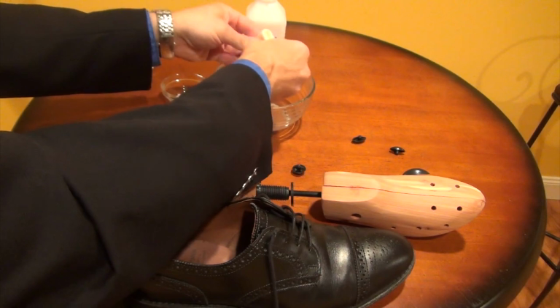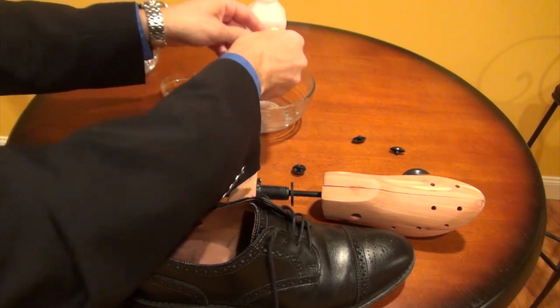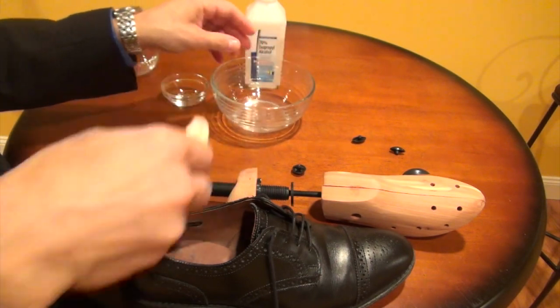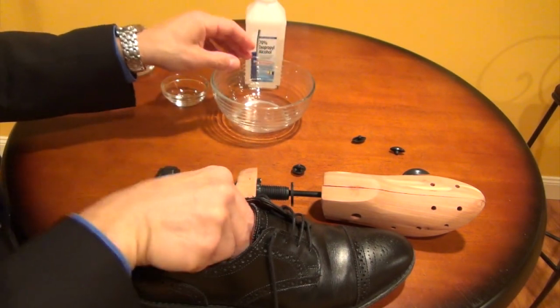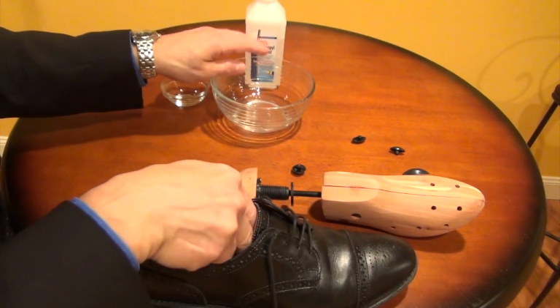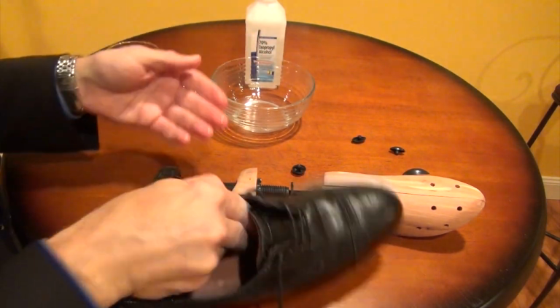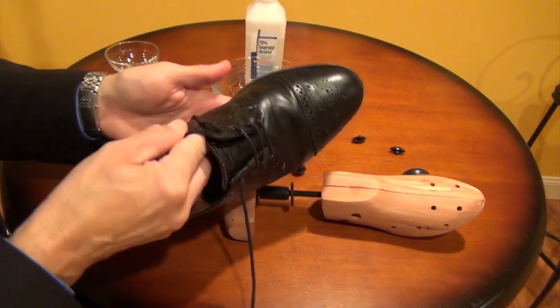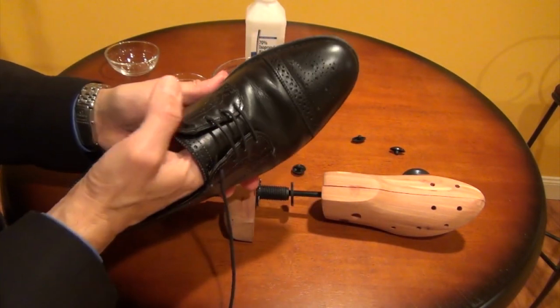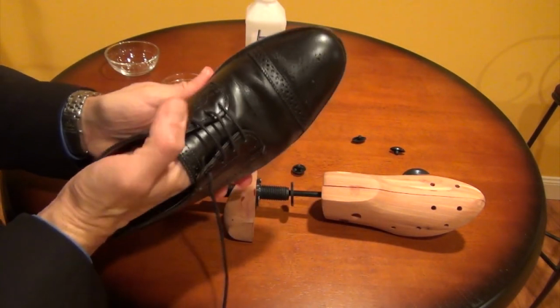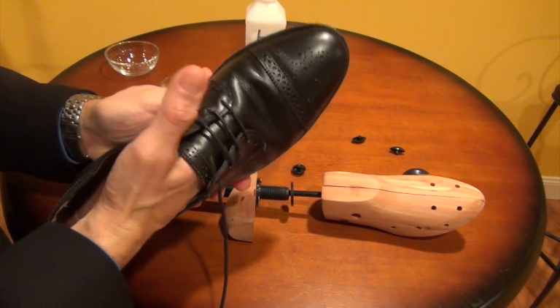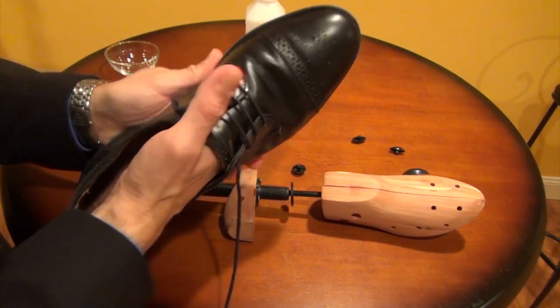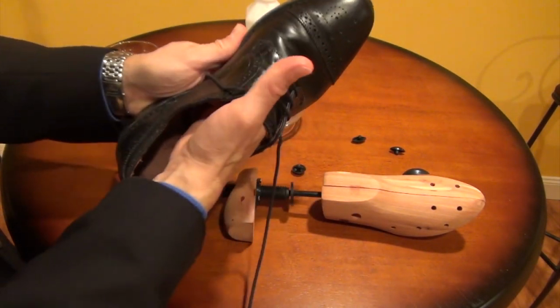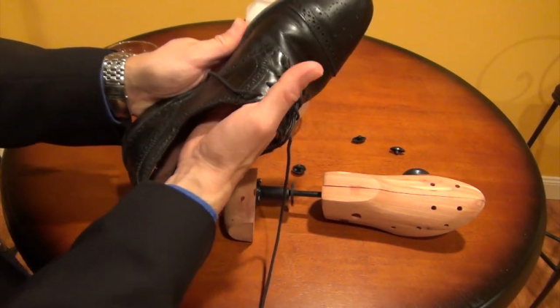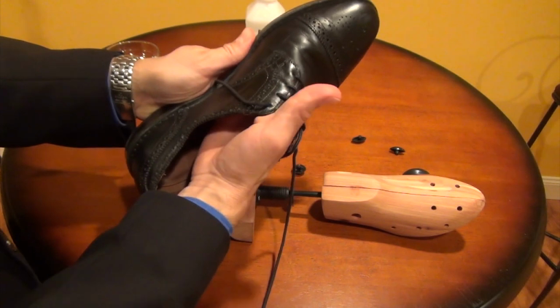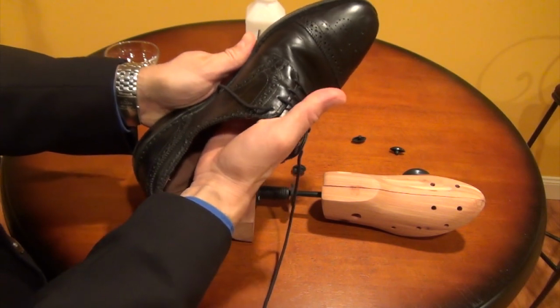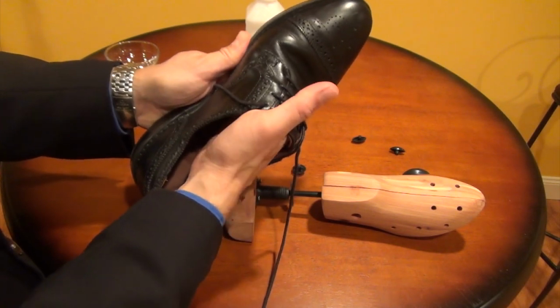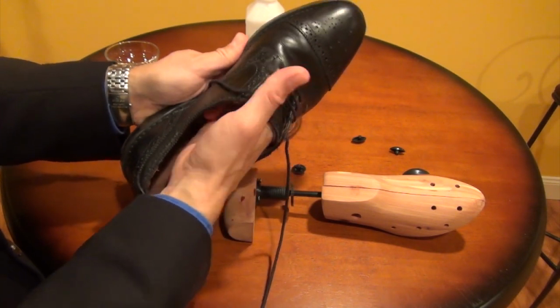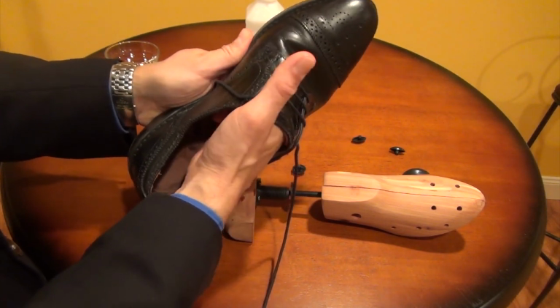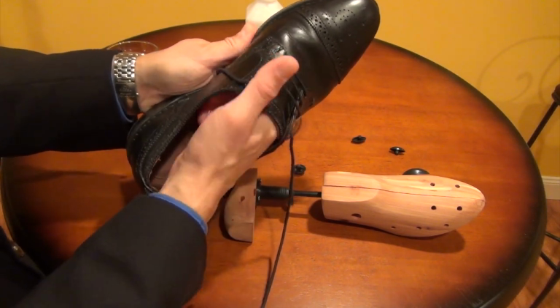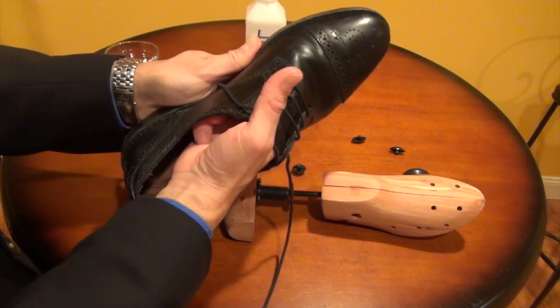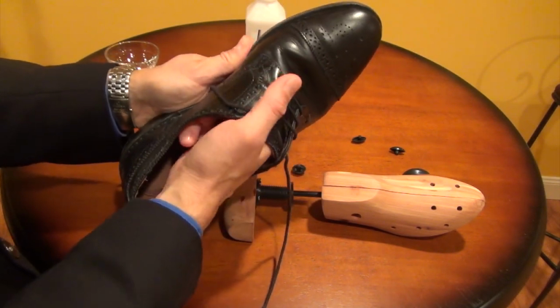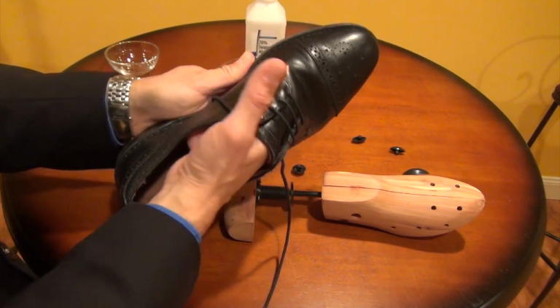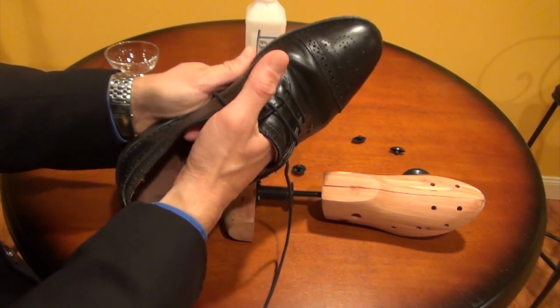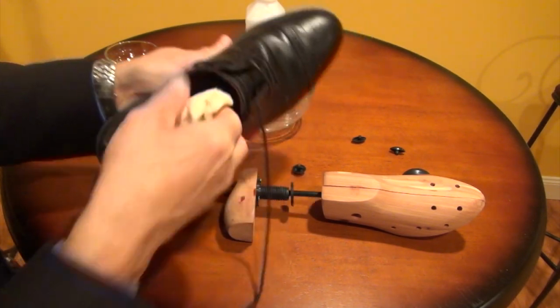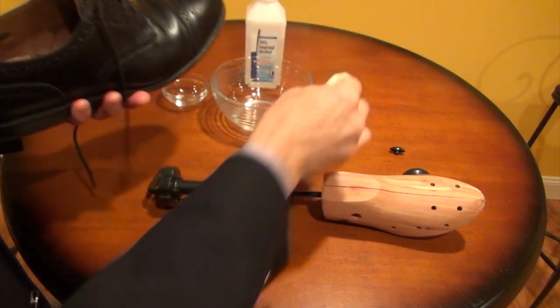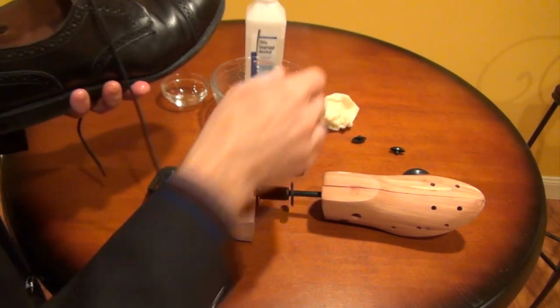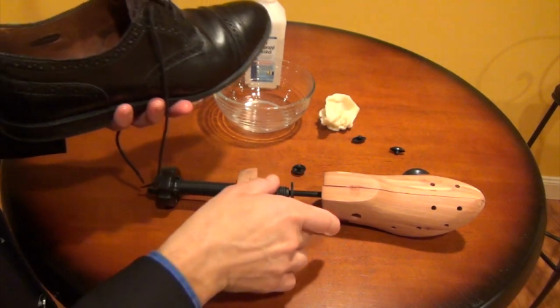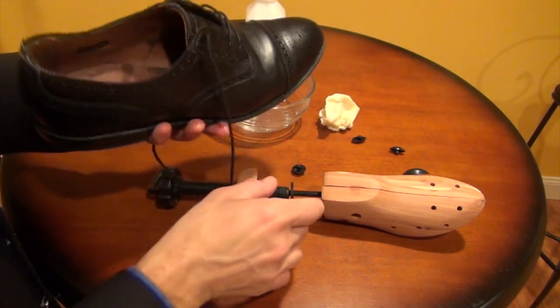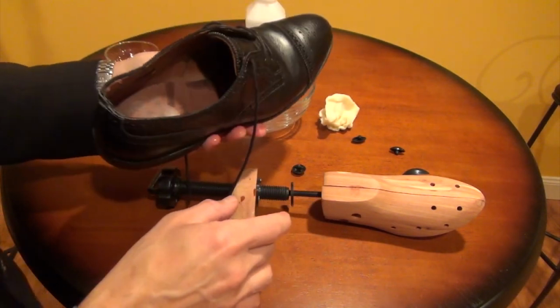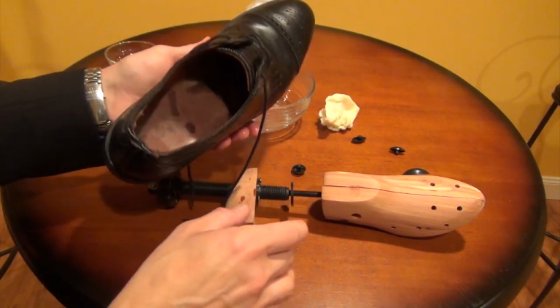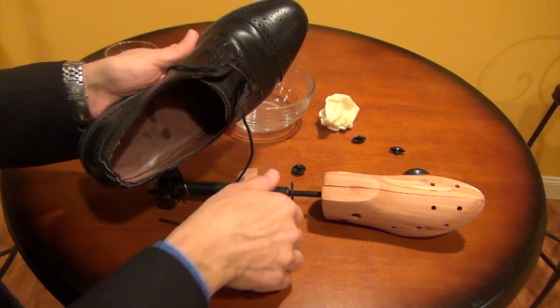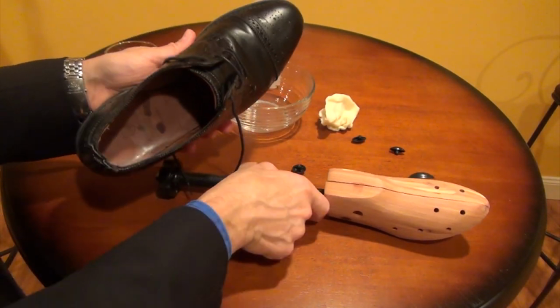You're going to want to put this inside of the shoe and wet down the area that you want to stretch. You may want to leave that in there for a few minutes to get that area wet, and once that's done we're going to insert the shoe stretcher.